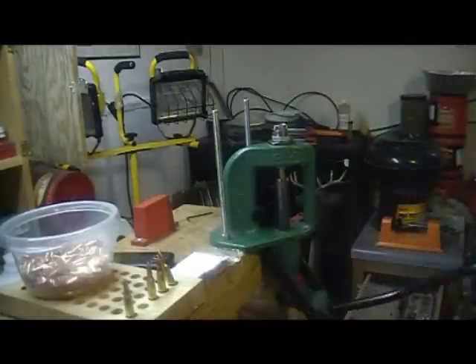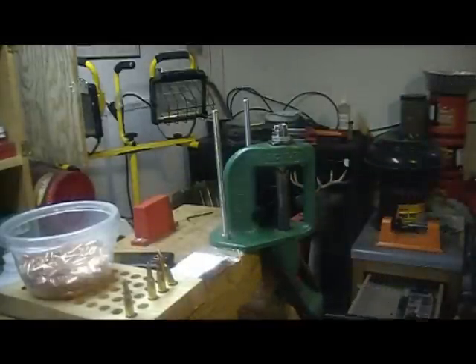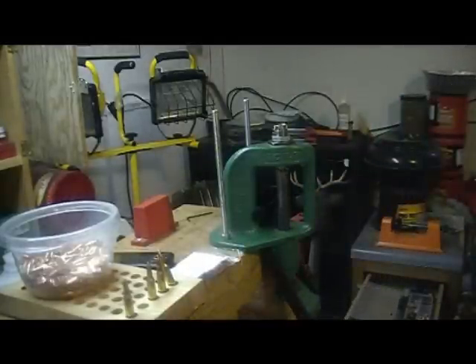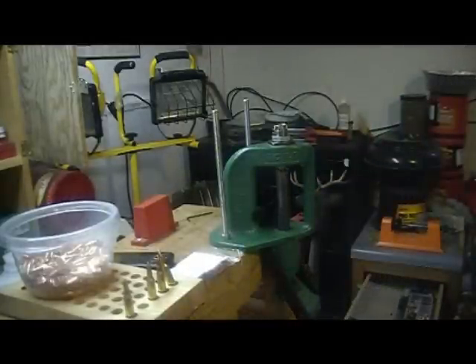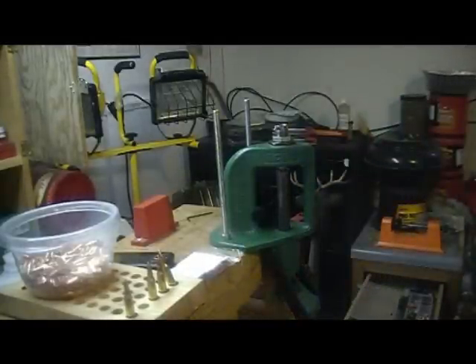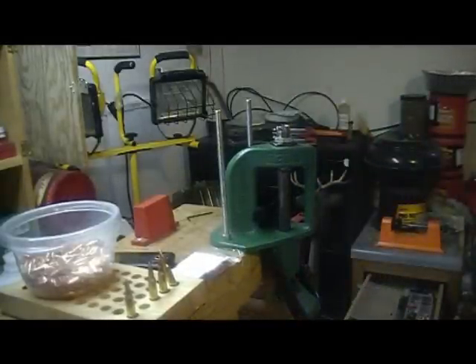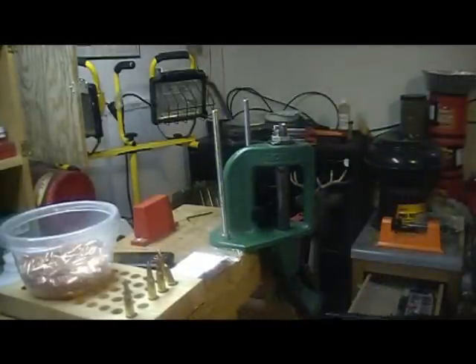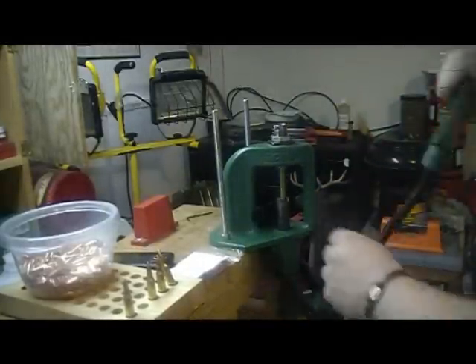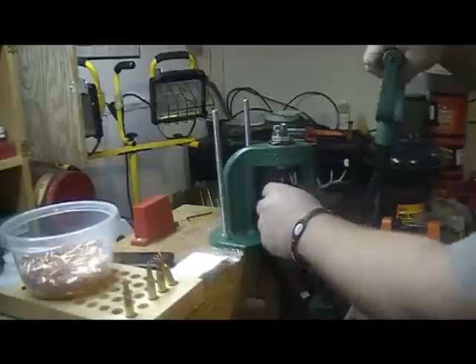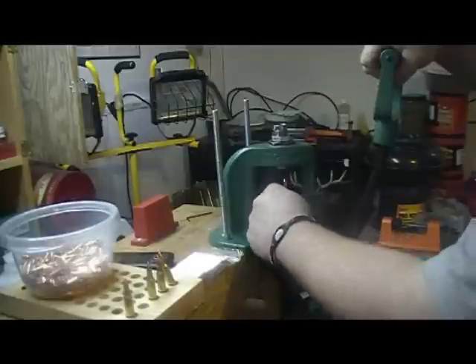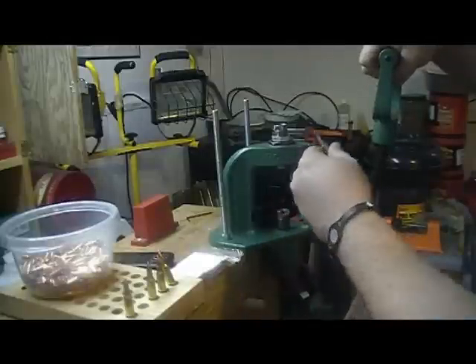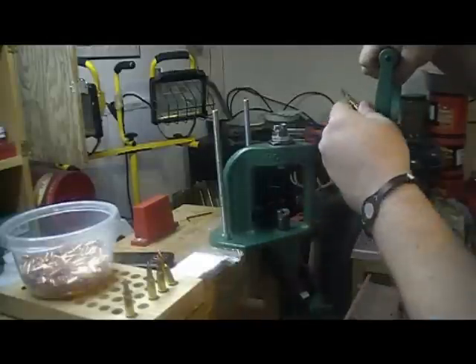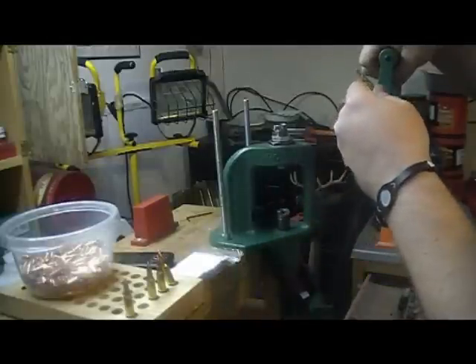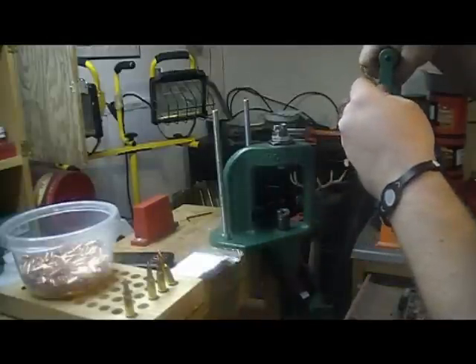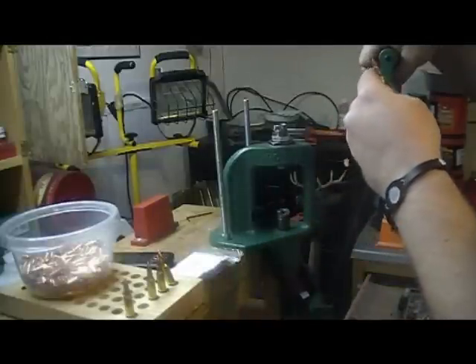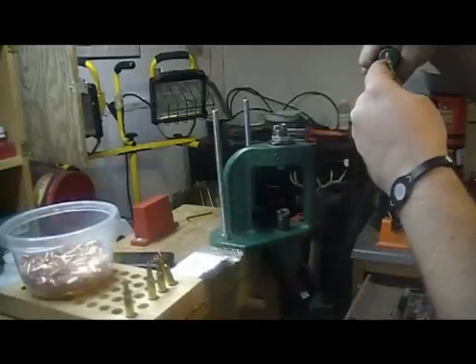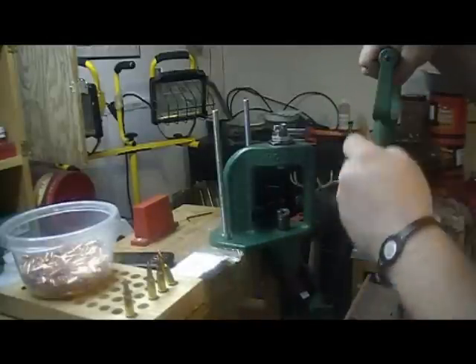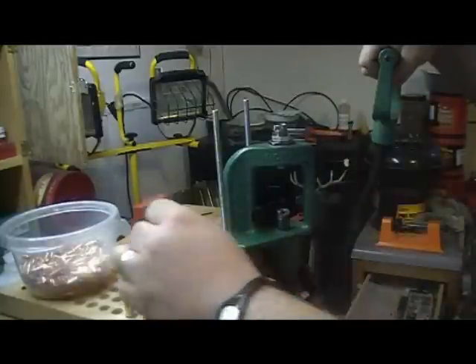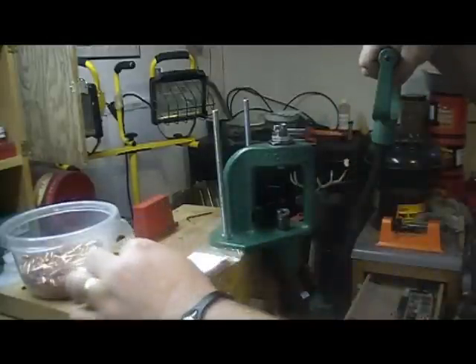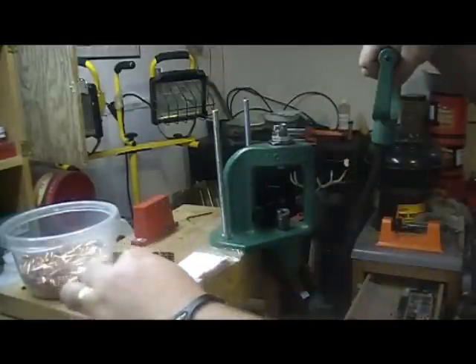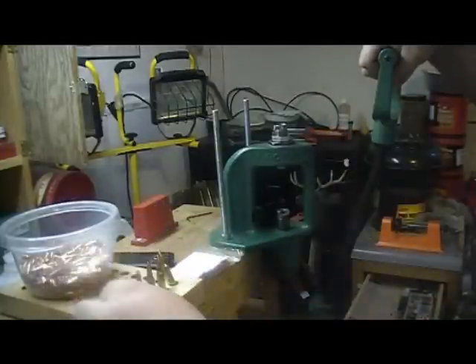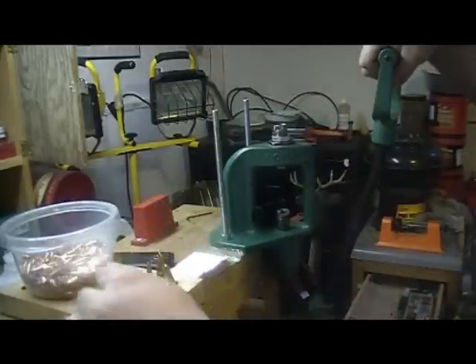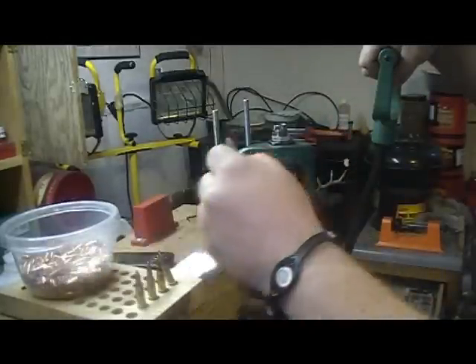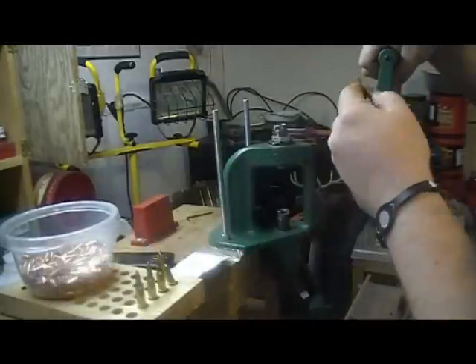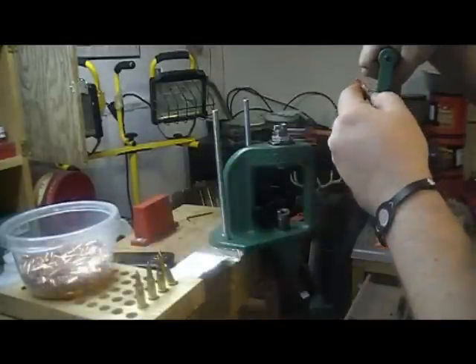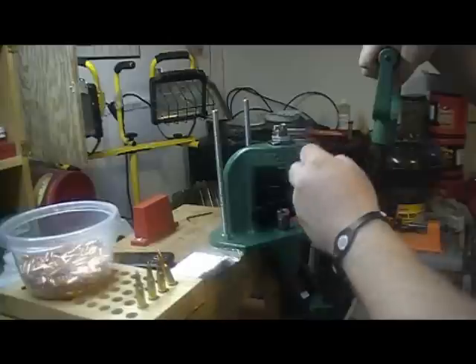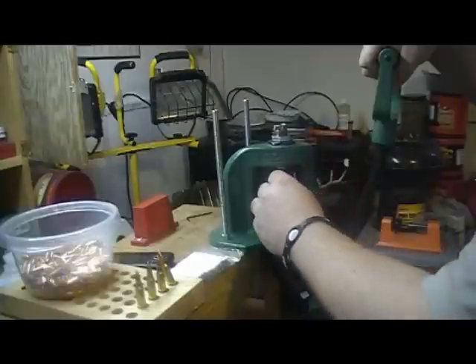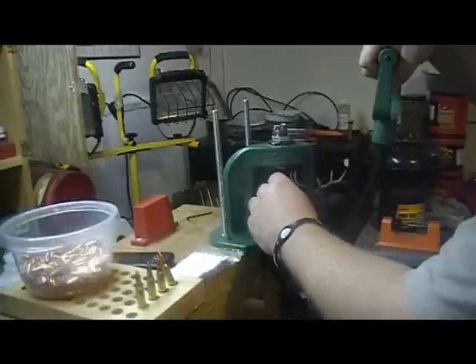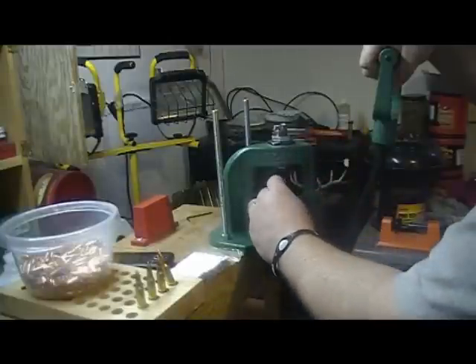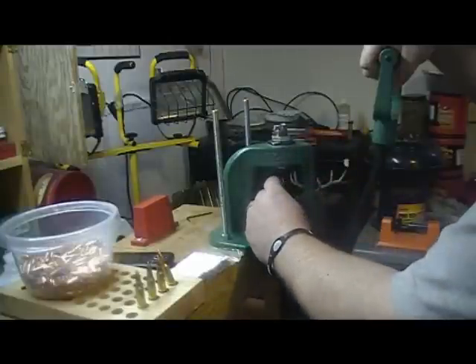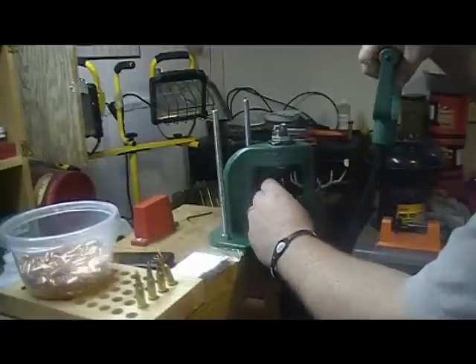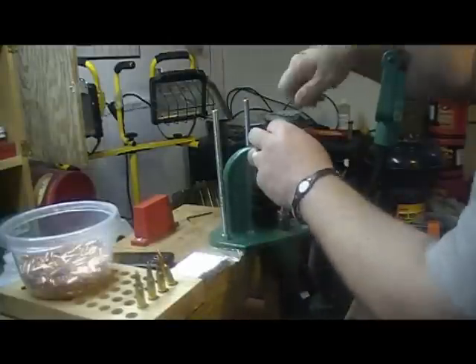Now you do want to be careful — you can add a little too much pressure on the handle, which I think I'm doing.